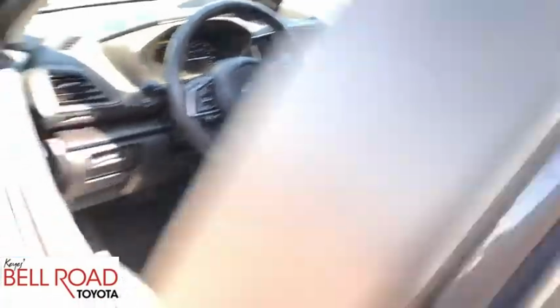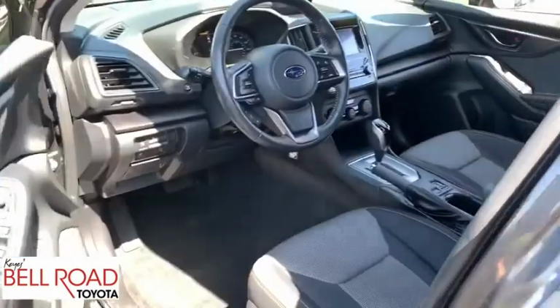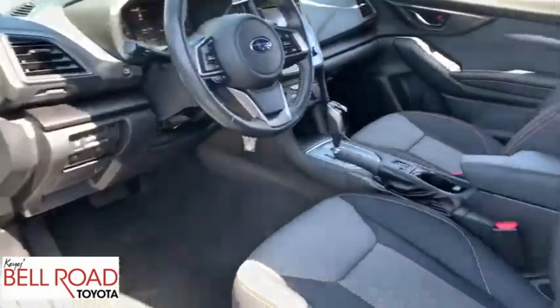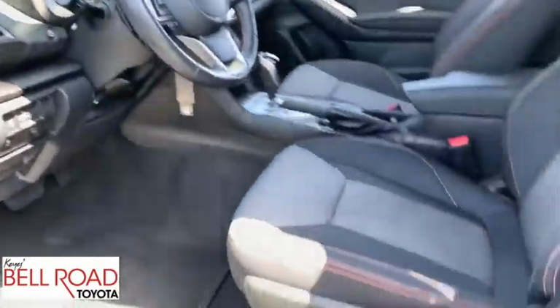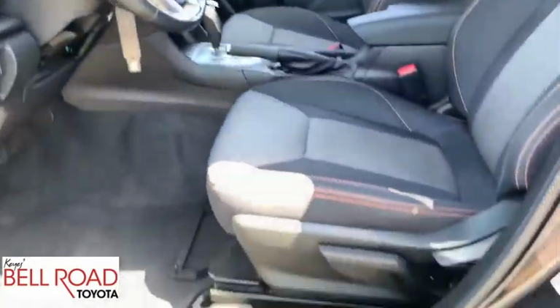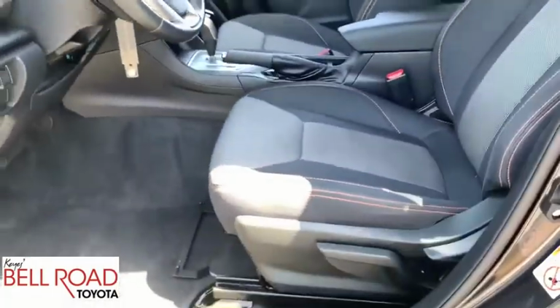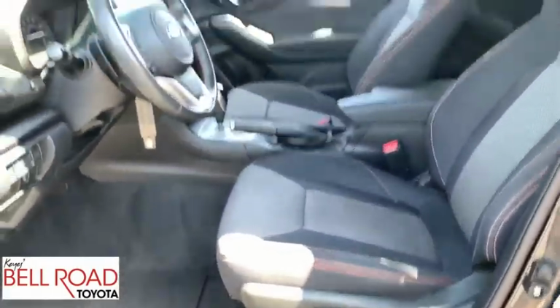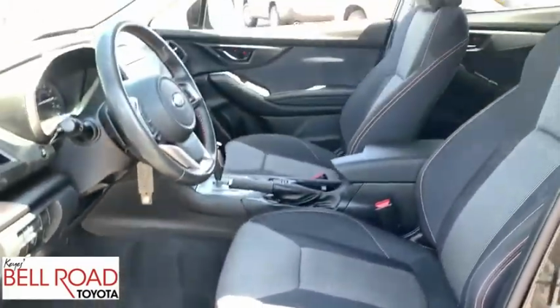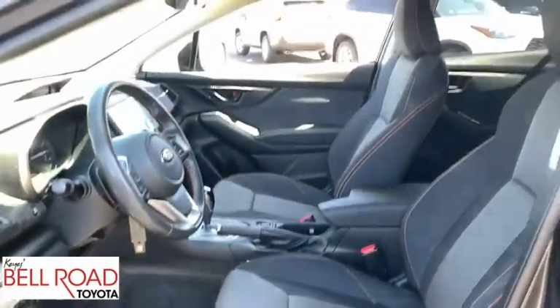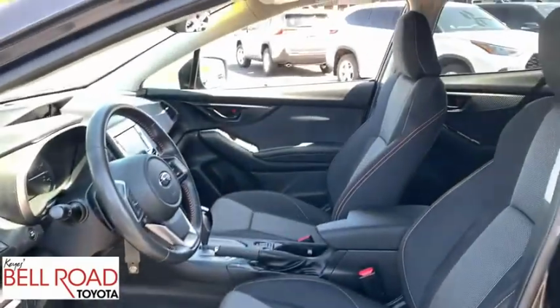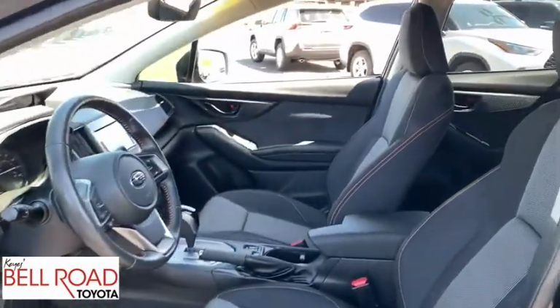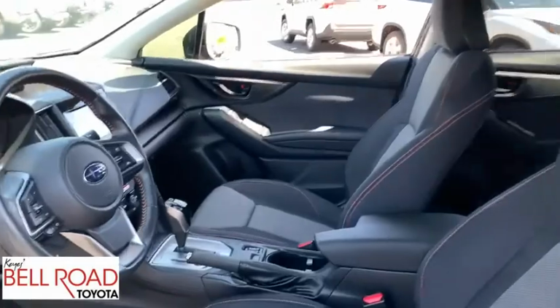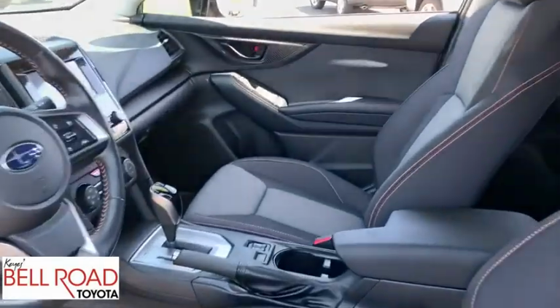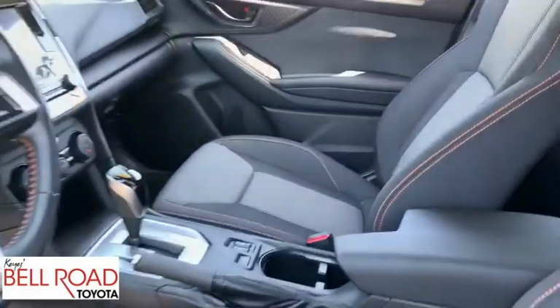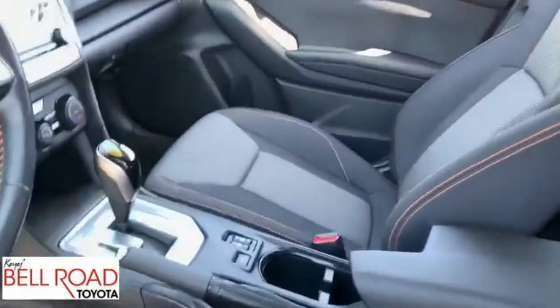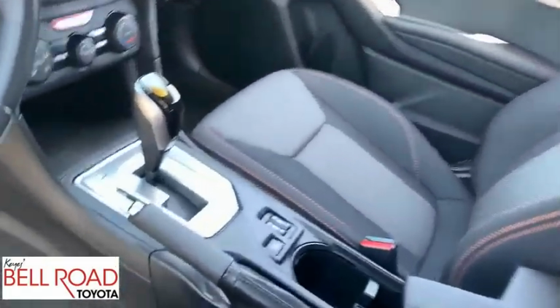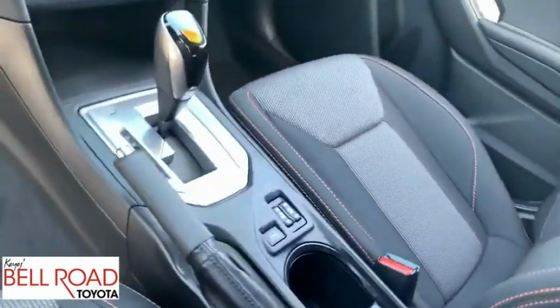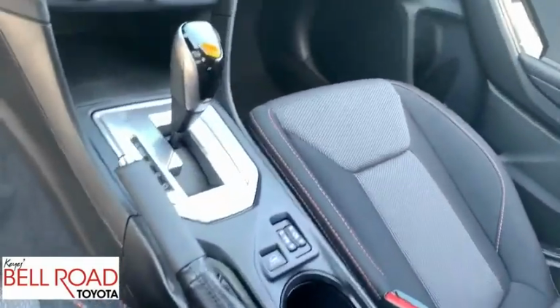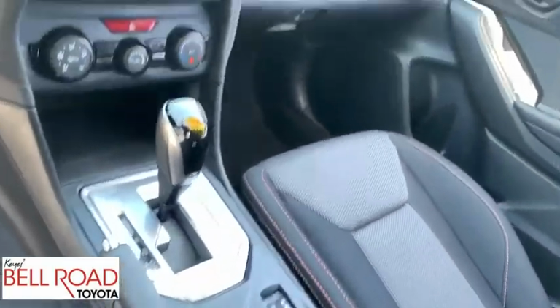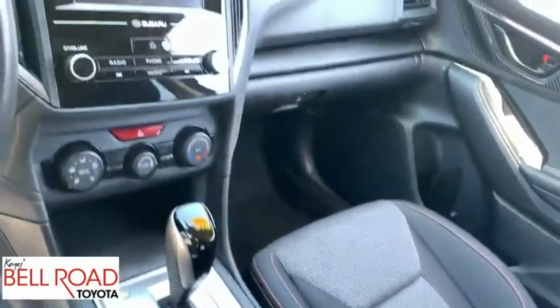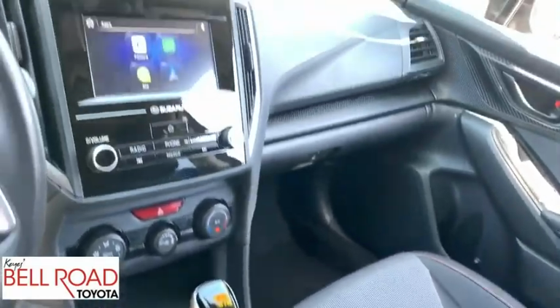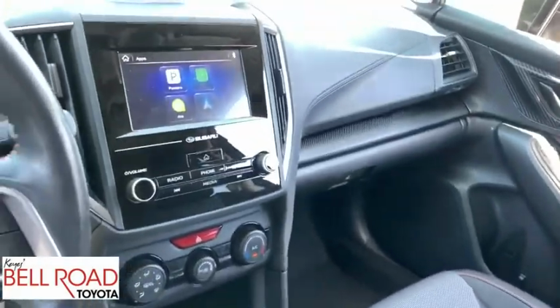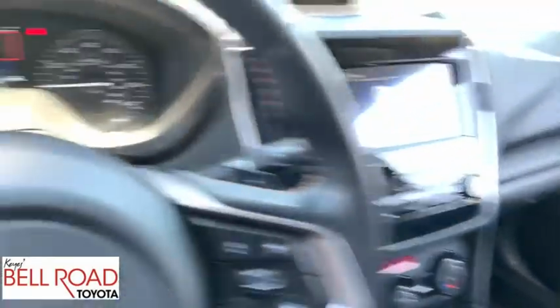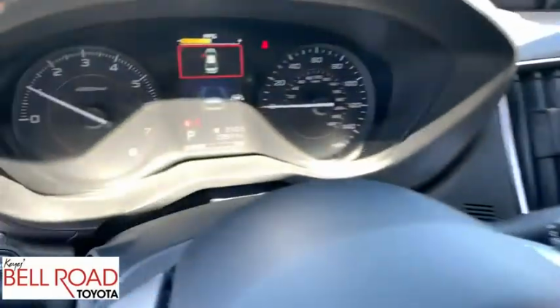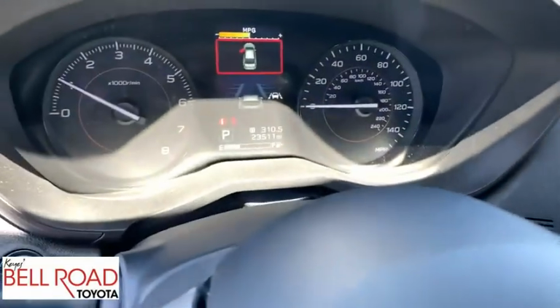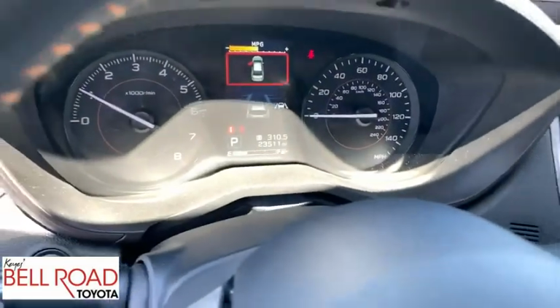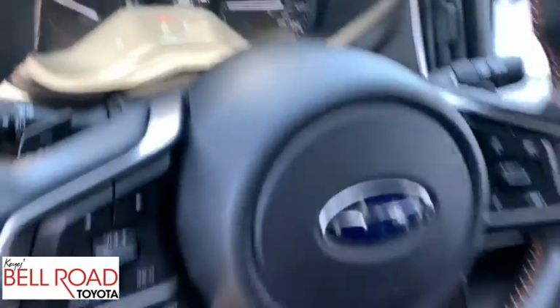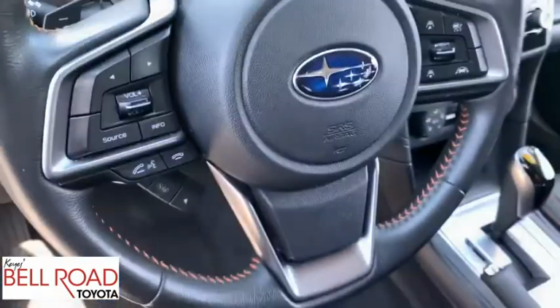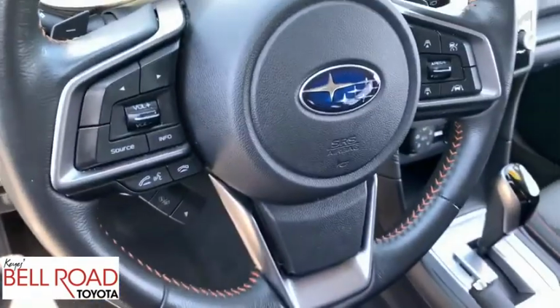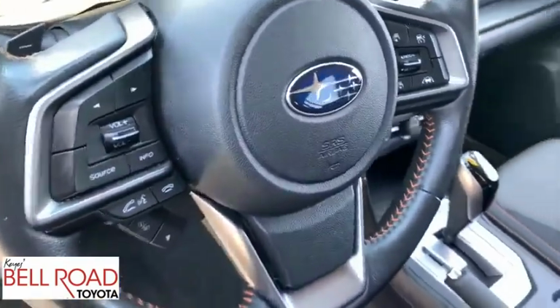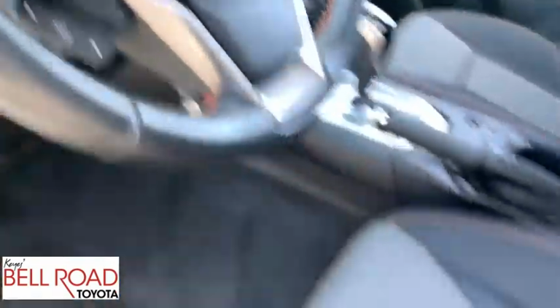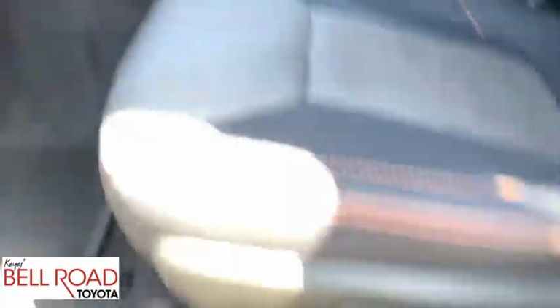Four-wheel disc brakes. Cruise control. Aluminum wheels. Floor mats. AM-FM stereo radio. Rear defrost. MP3 player. Trip computer. Wouldn't you look great in this vehicle?